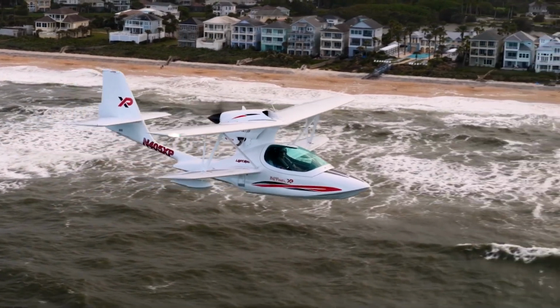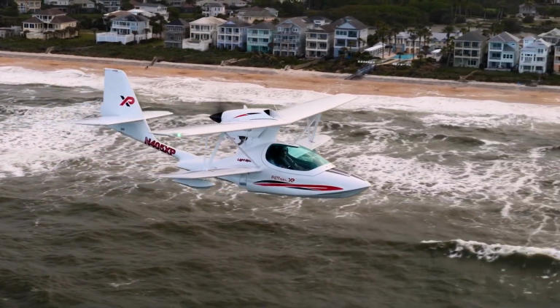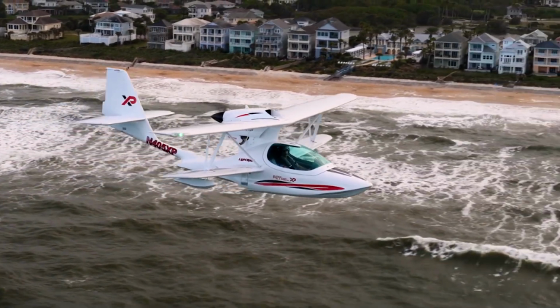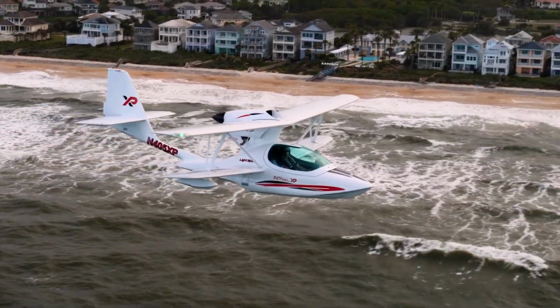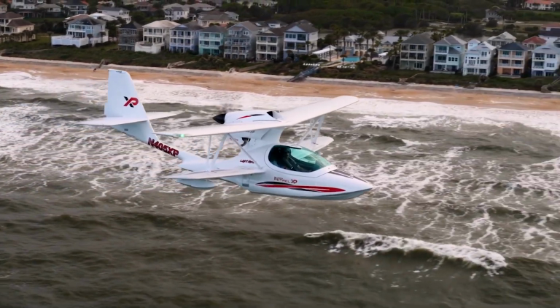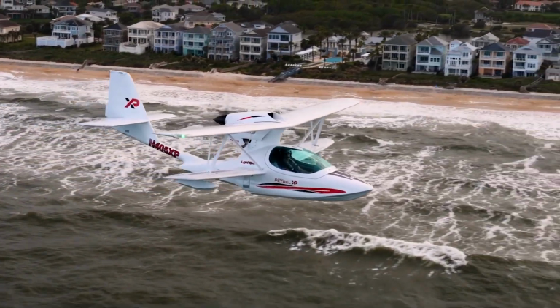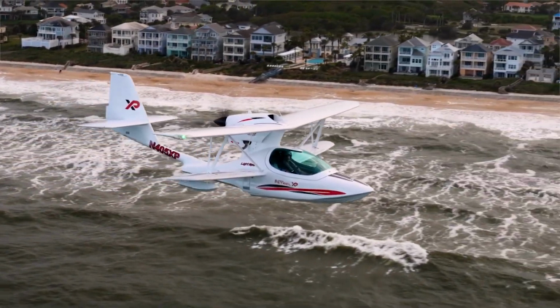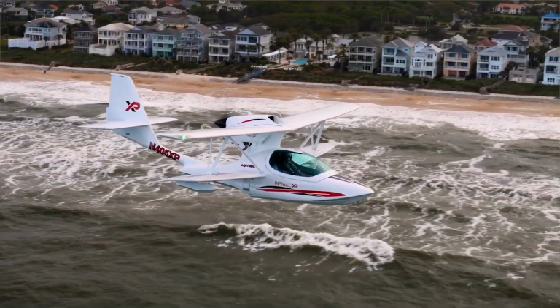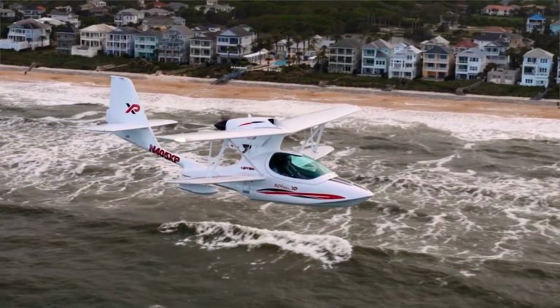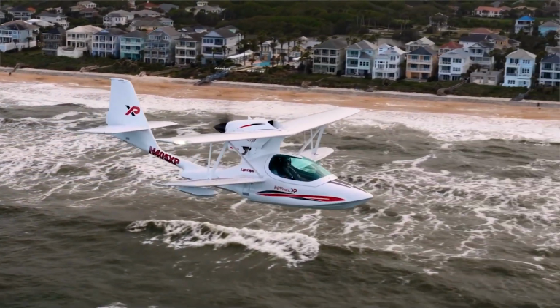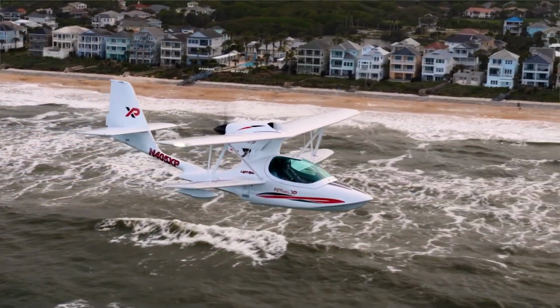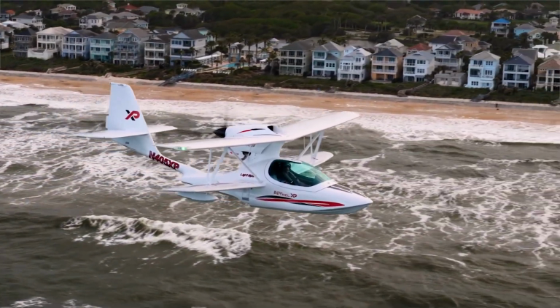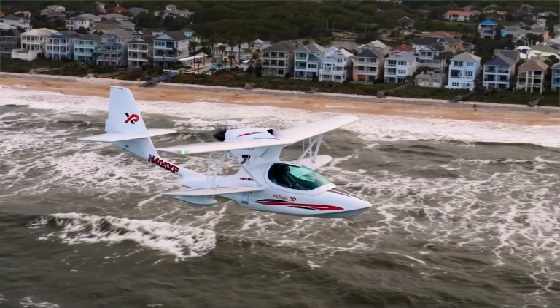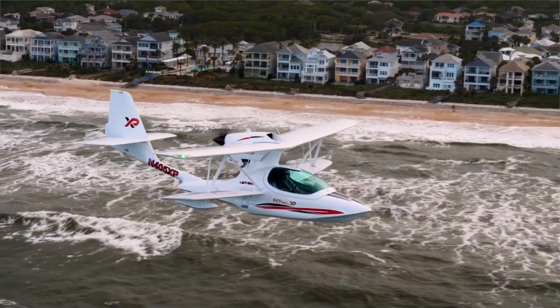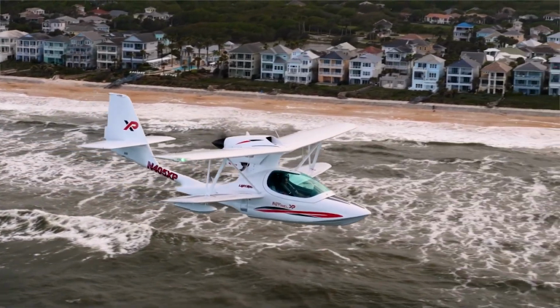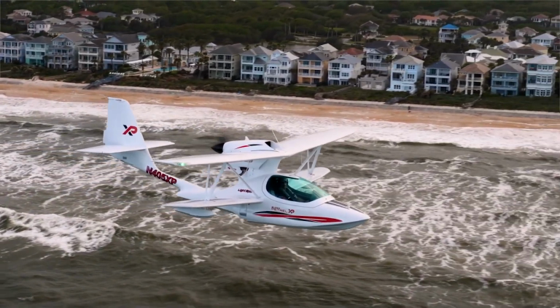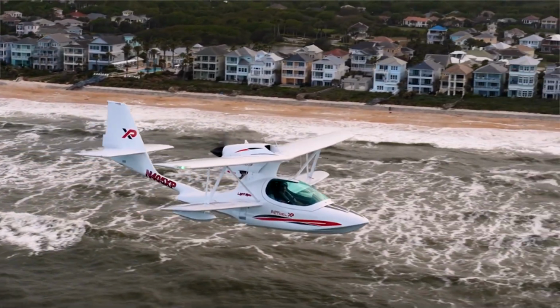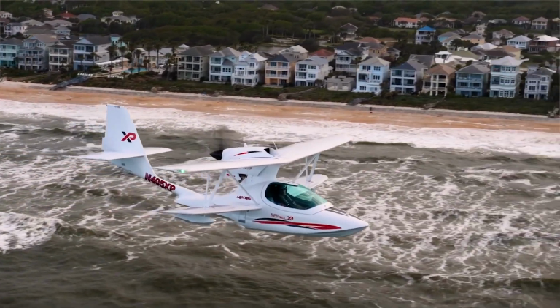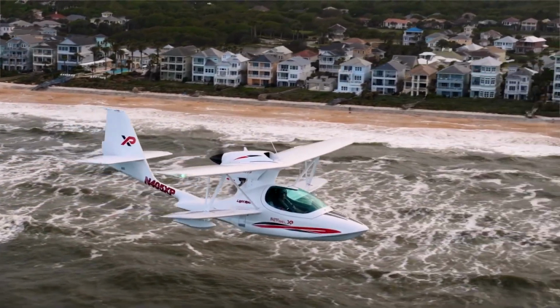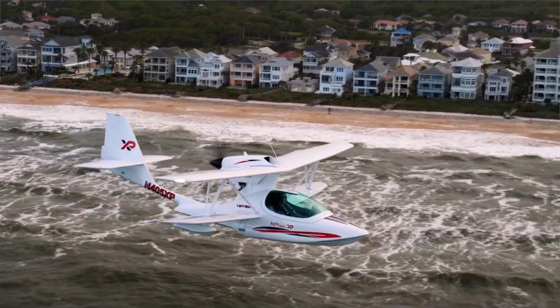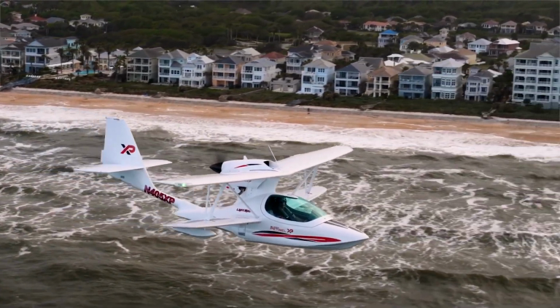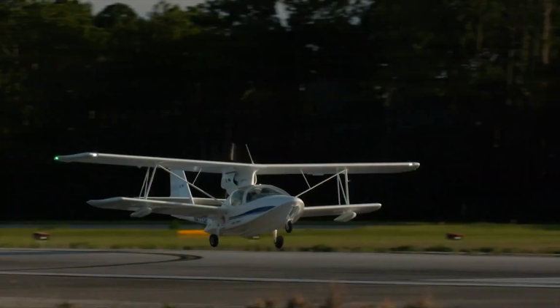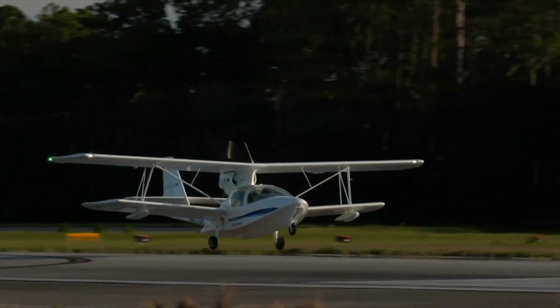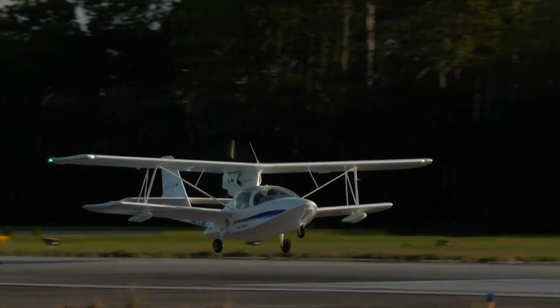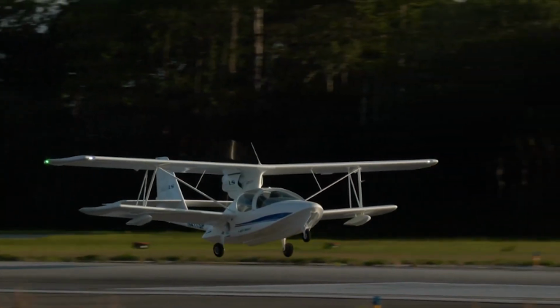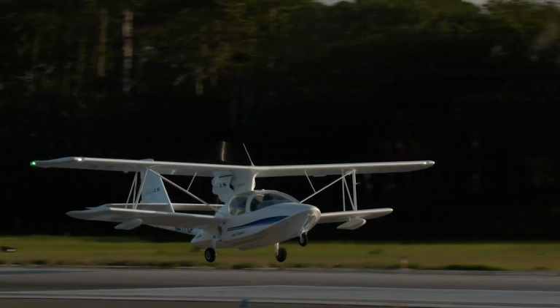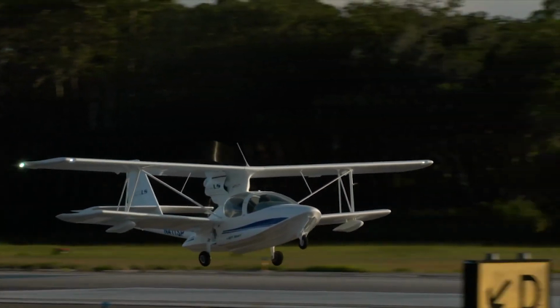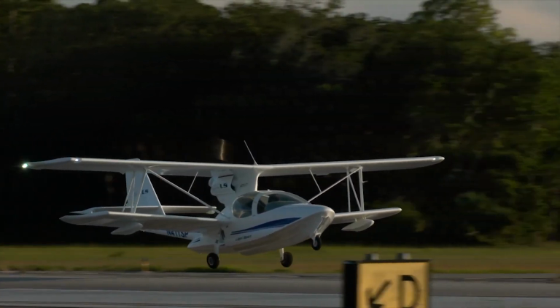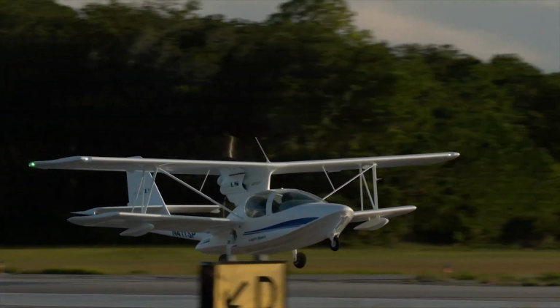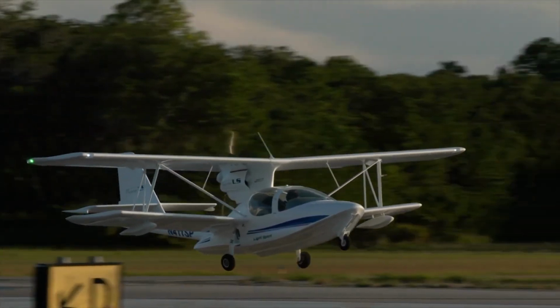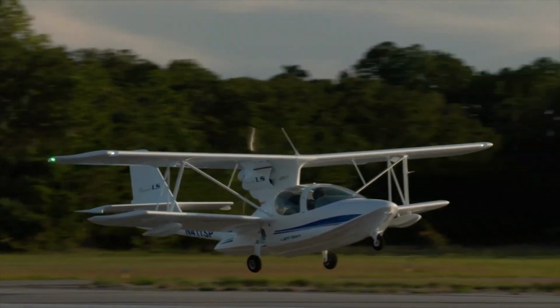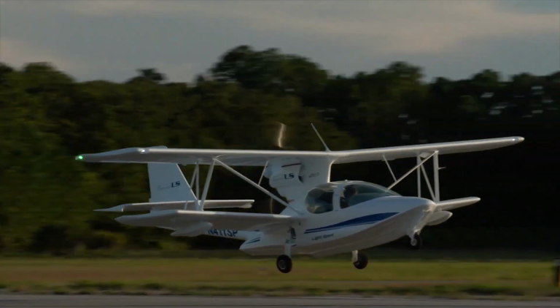The Super Petrel XP features an electrically actuated, hydraulically operated landing gear retracting system. That means less moving parts — 50% fewer, to be precise.